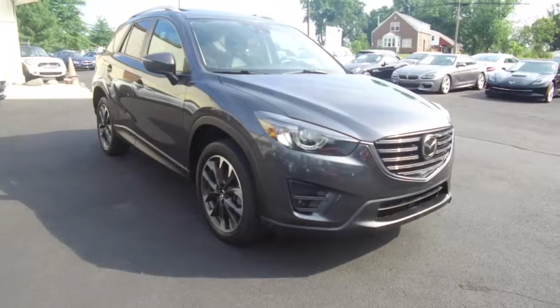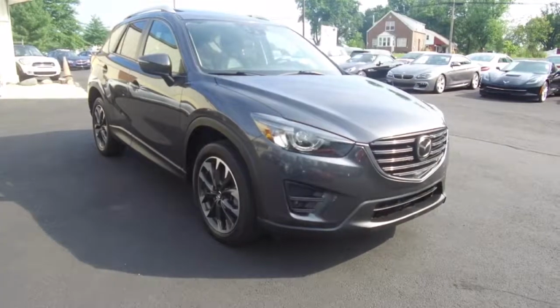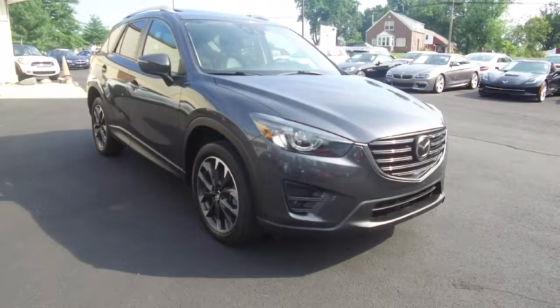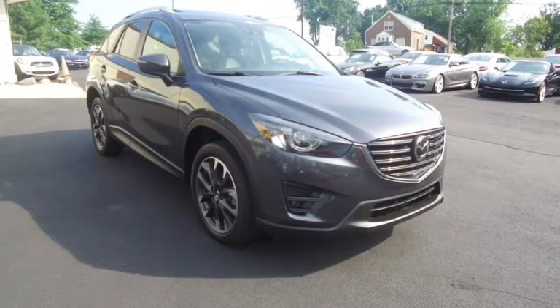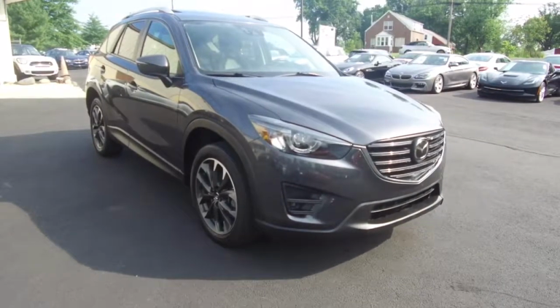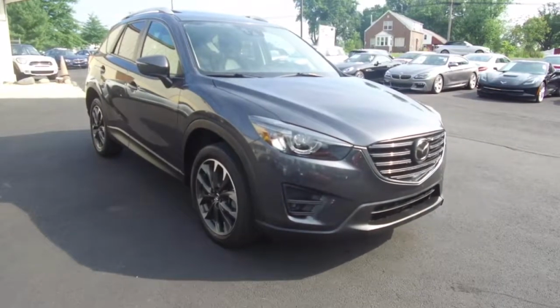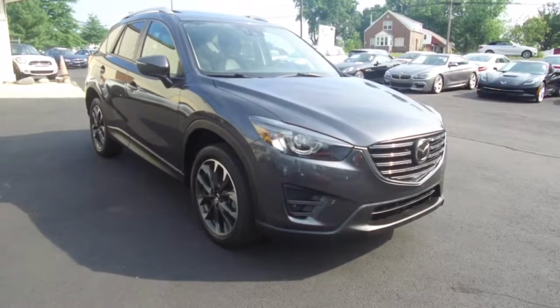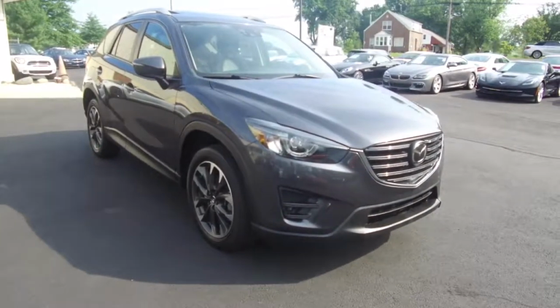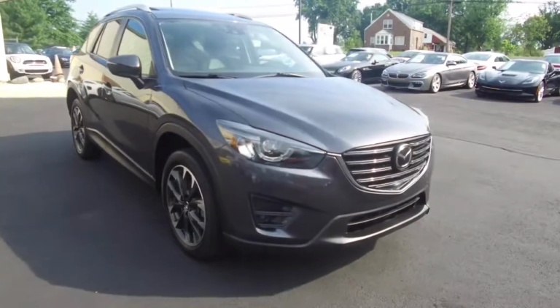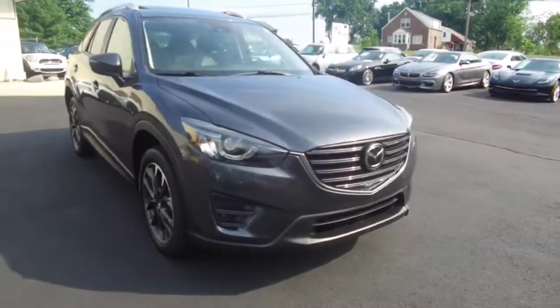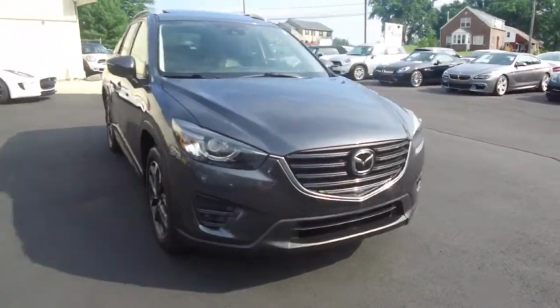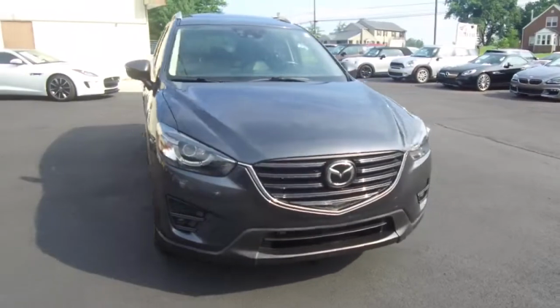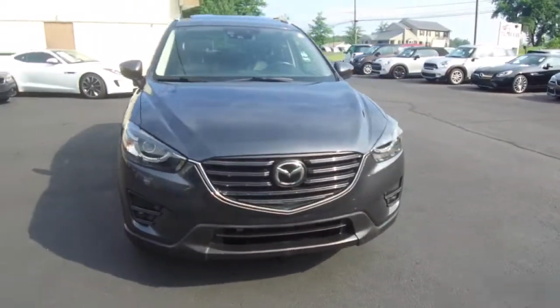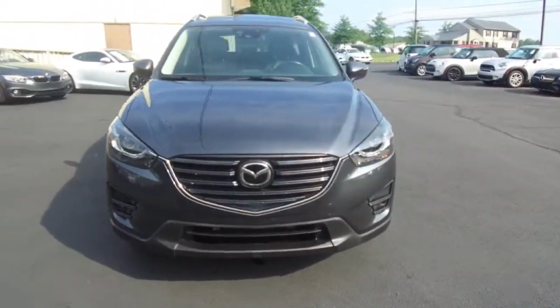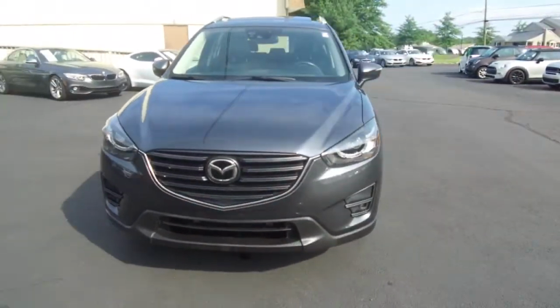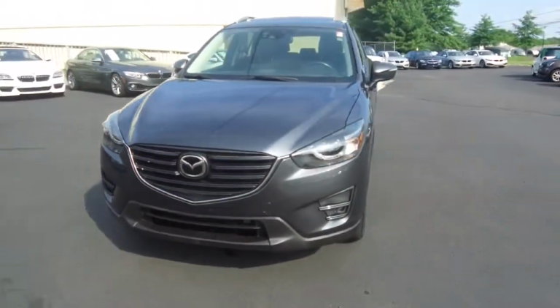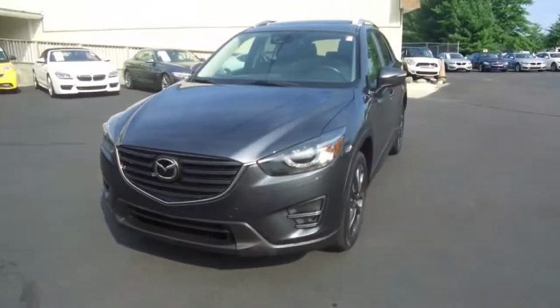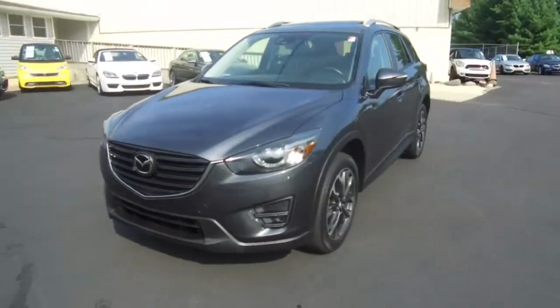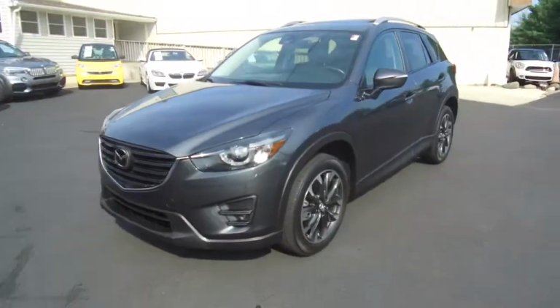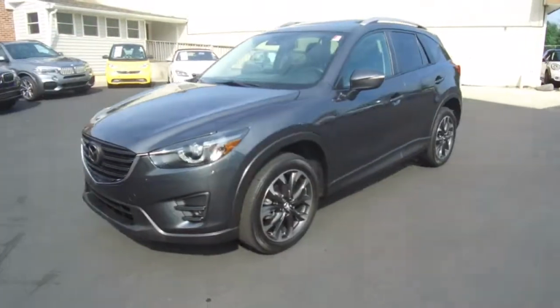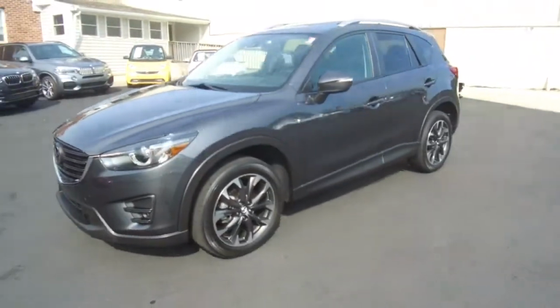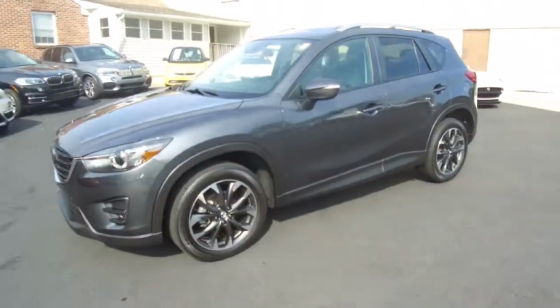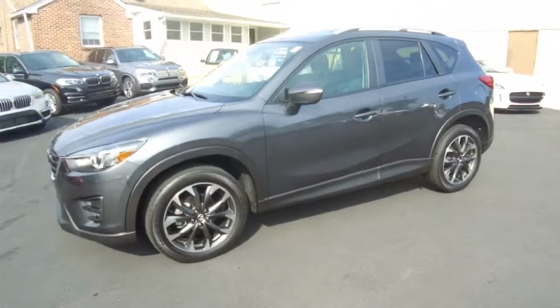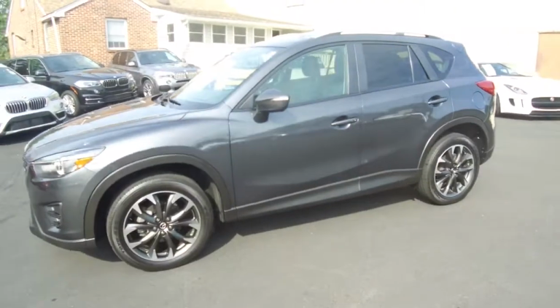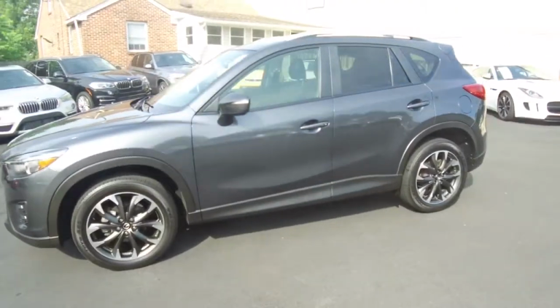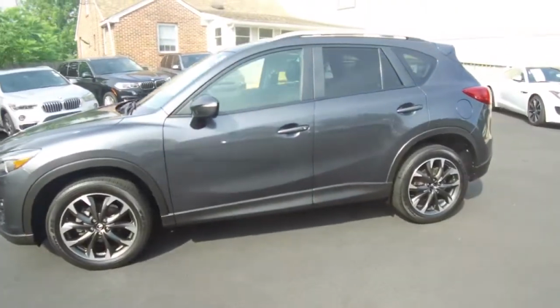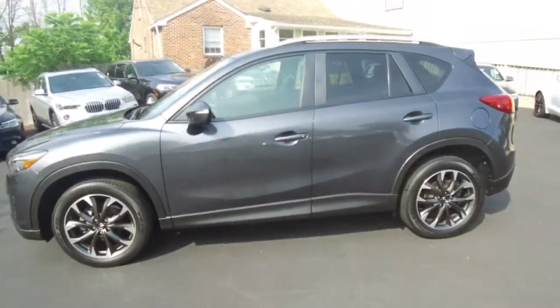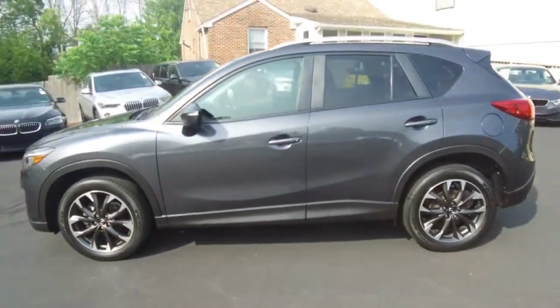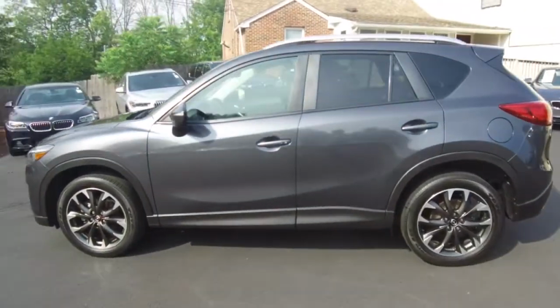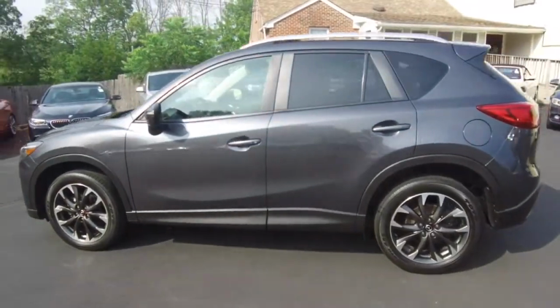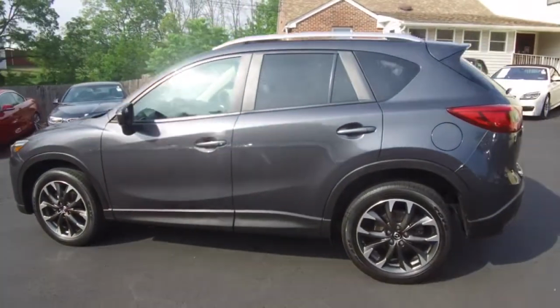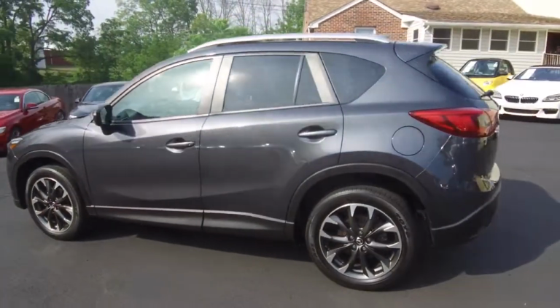Hey, we're here today at E-Imports for Less talking about a recent addition to our inventory. This here is a 2016 Mazda CX-5. It's an all-wheel drive SUV, gray on the exterior with the black interior, and the vehicle currently has 27,000 miles on it.